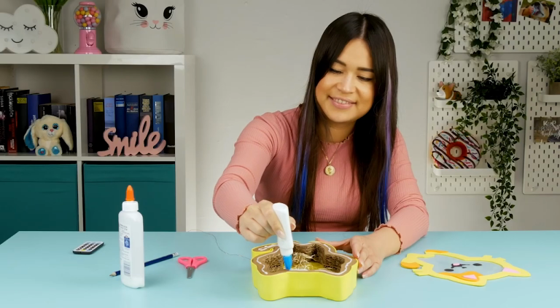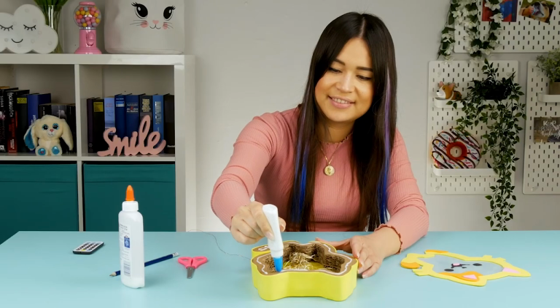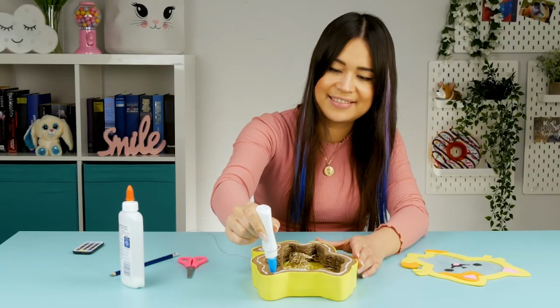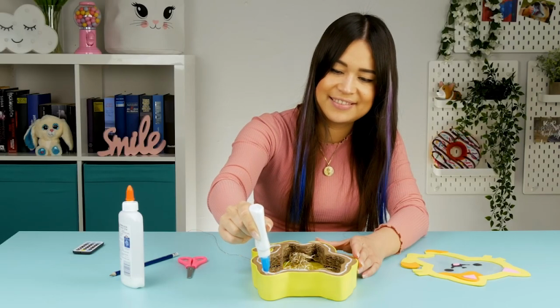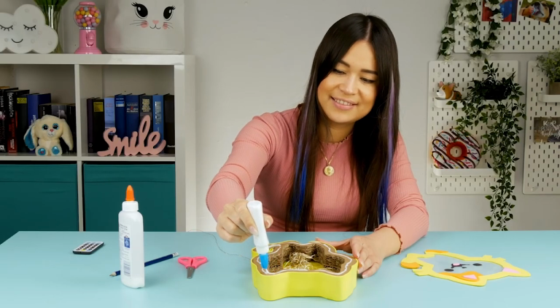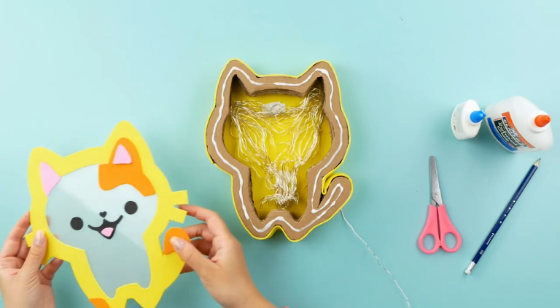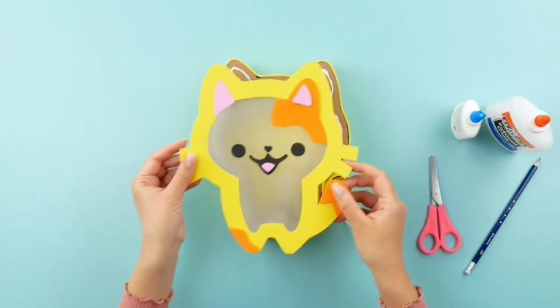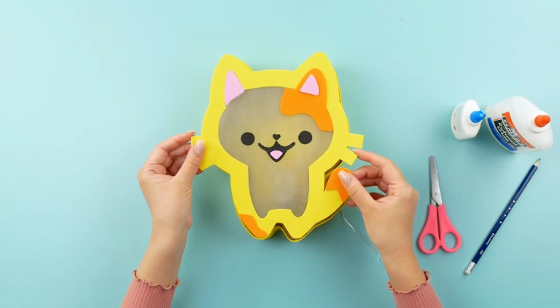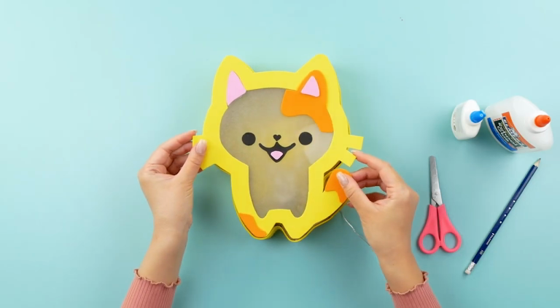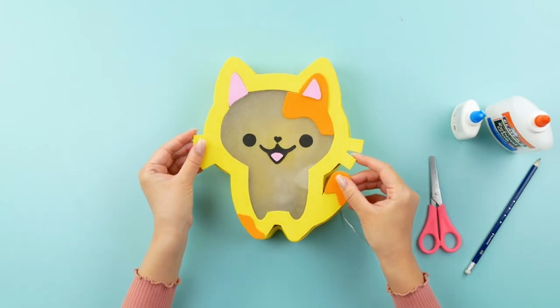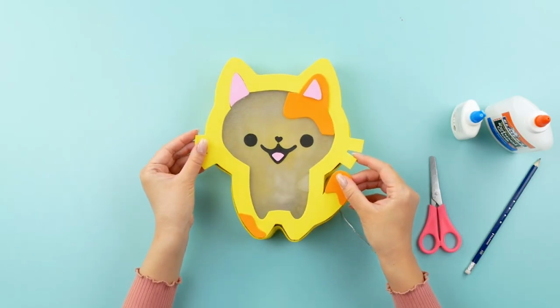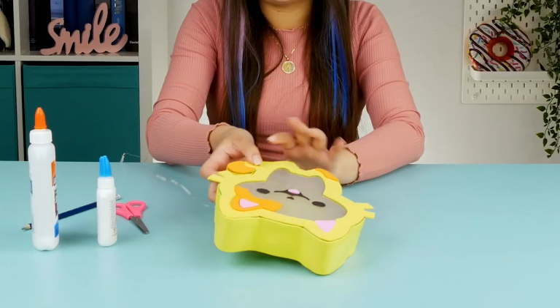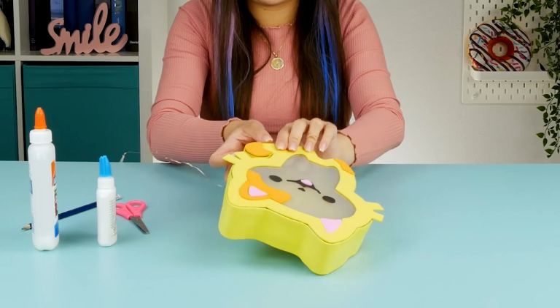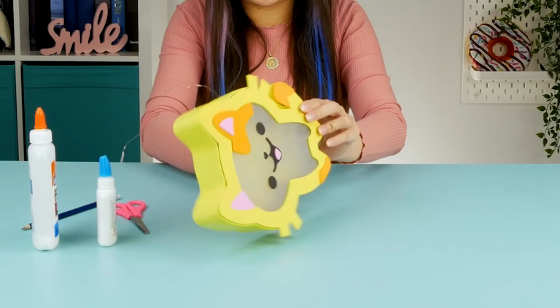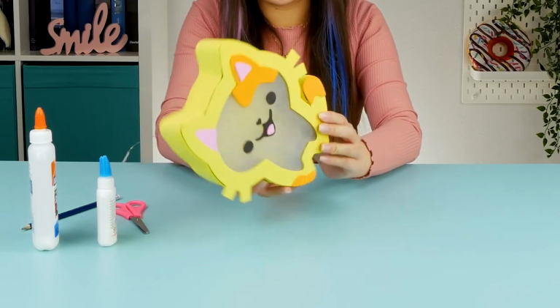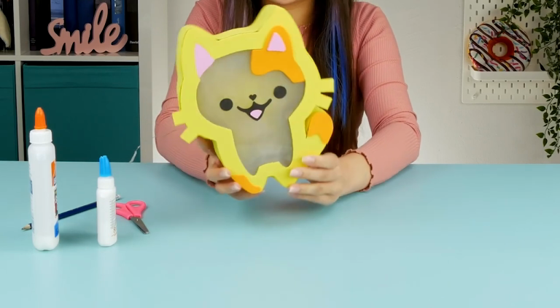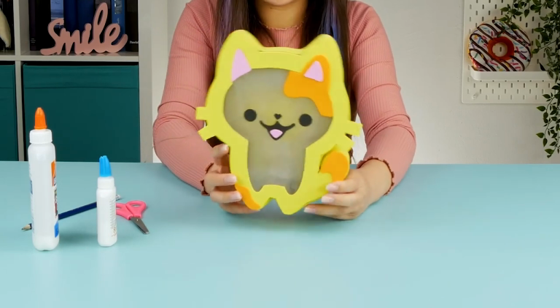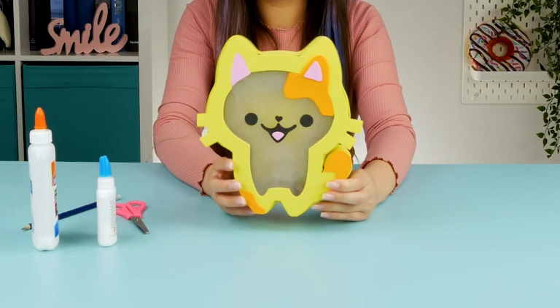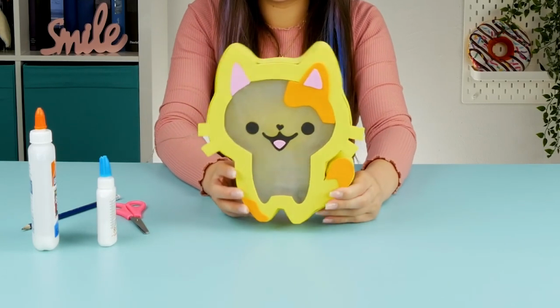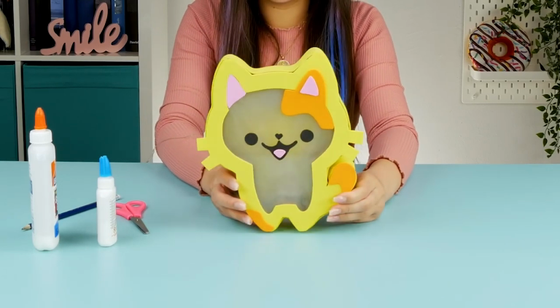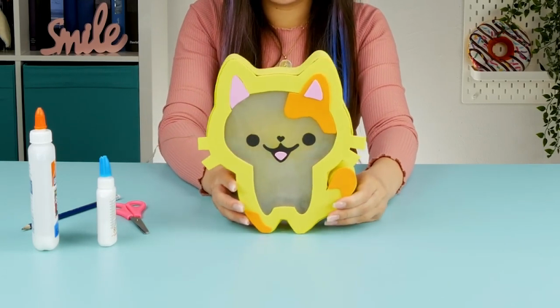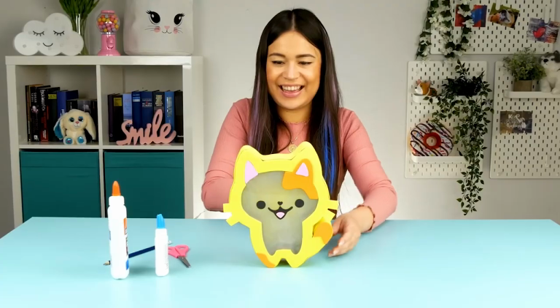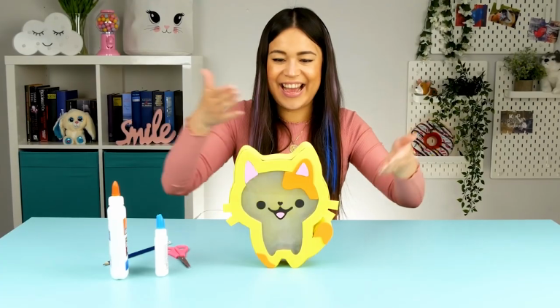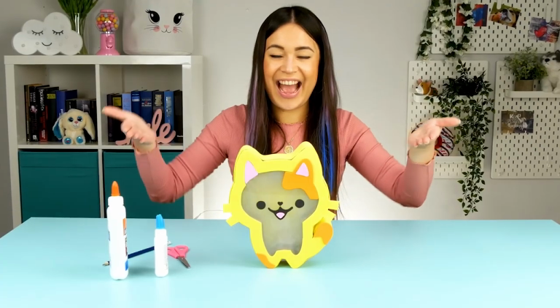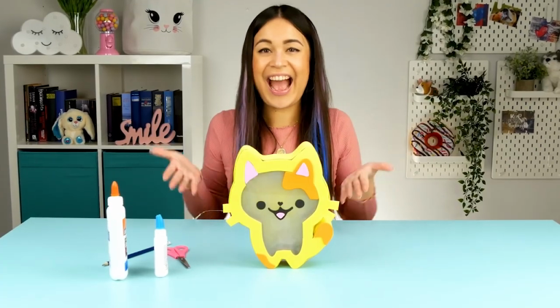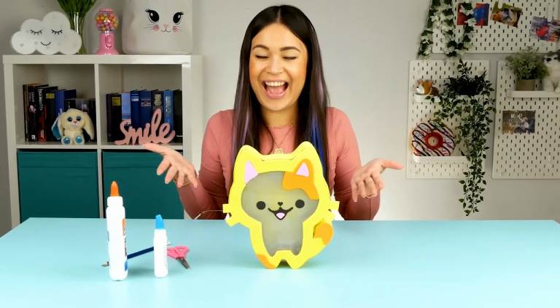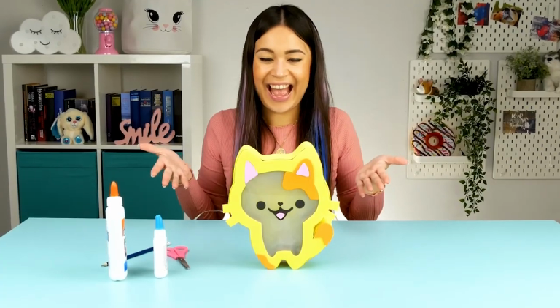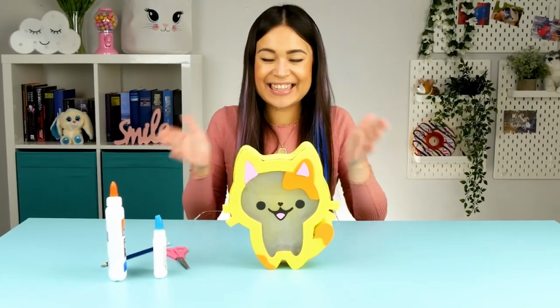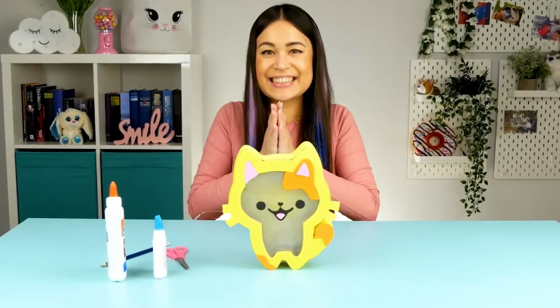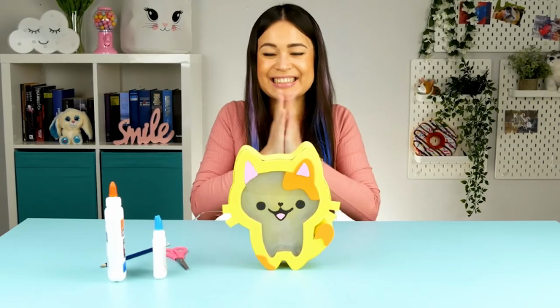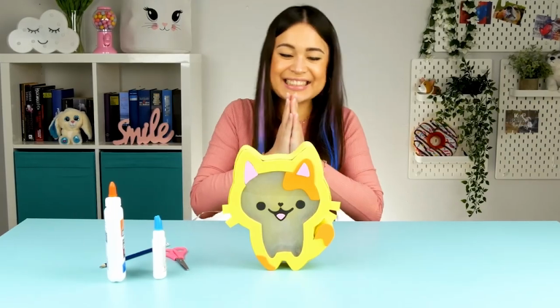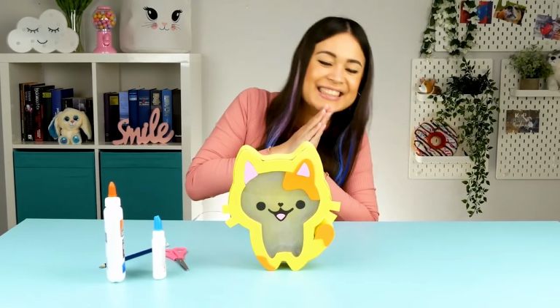Finally, I'm going to glue the front of the lamp on and ta-da! The cardboard lamp shaped just like my channel's logo is ready. Doesn't she look fabulous?